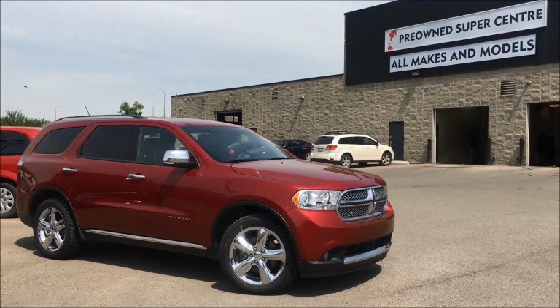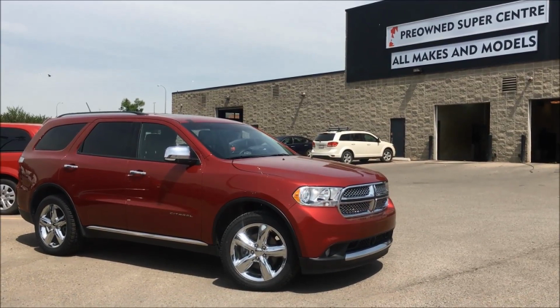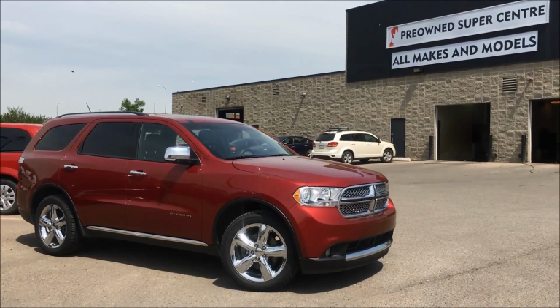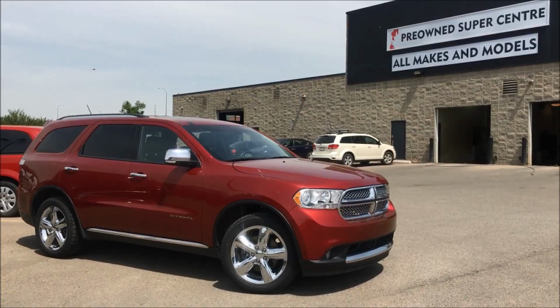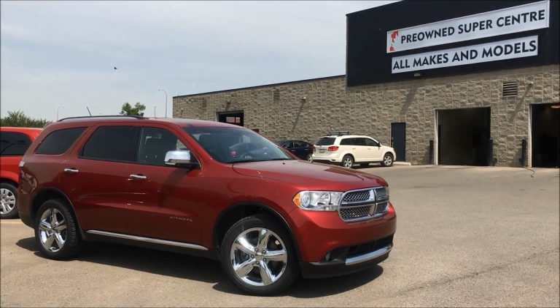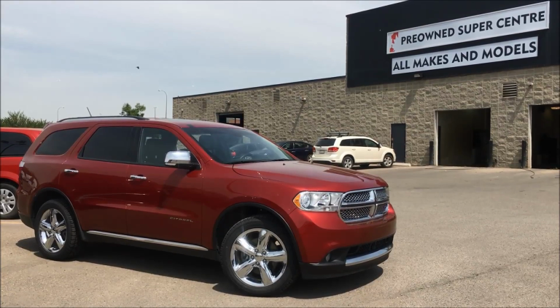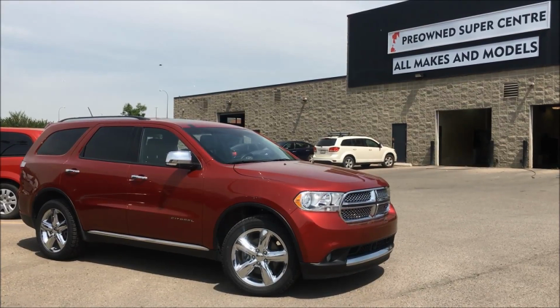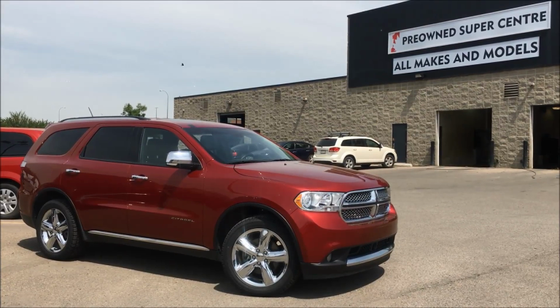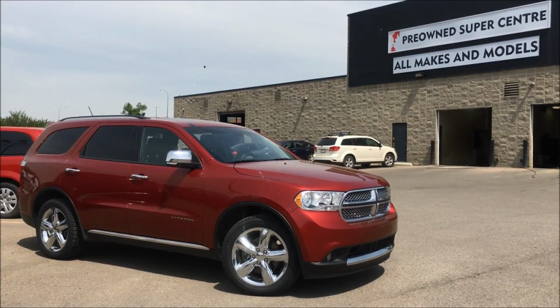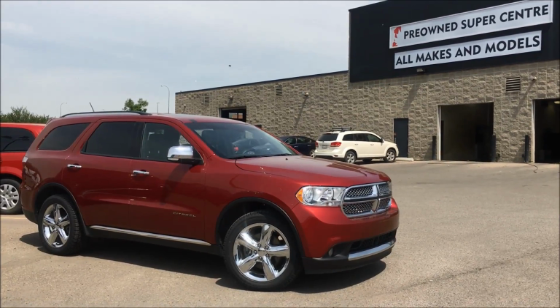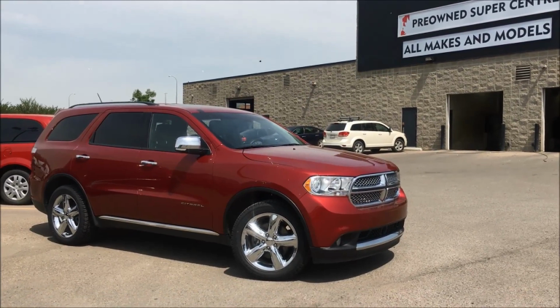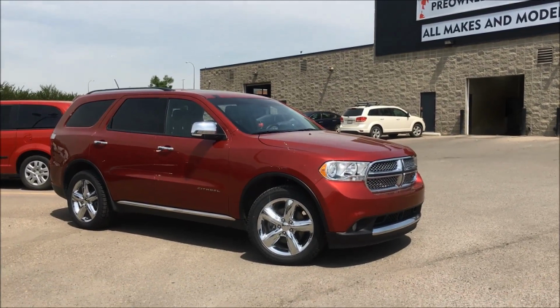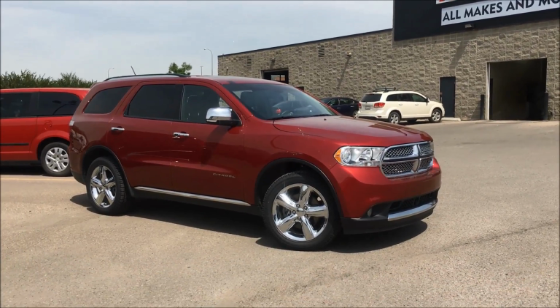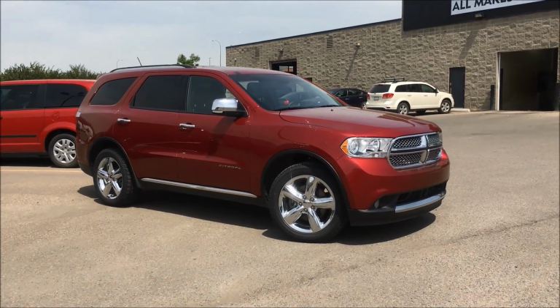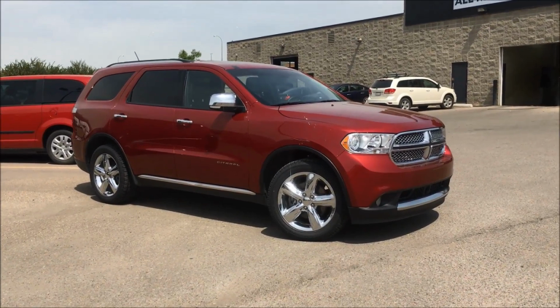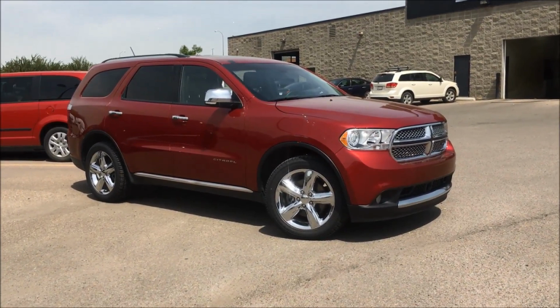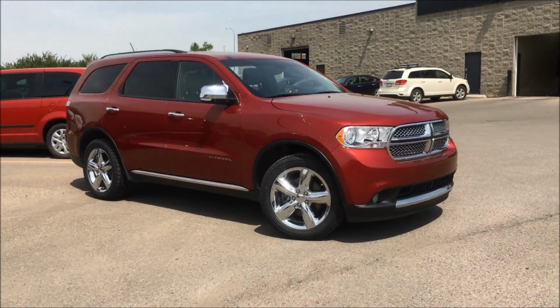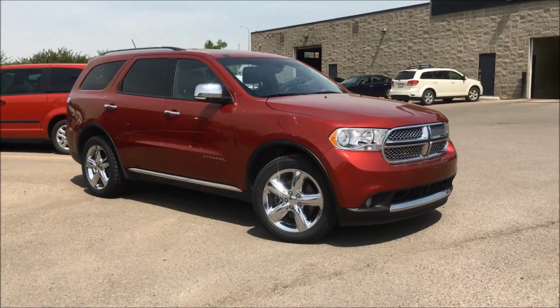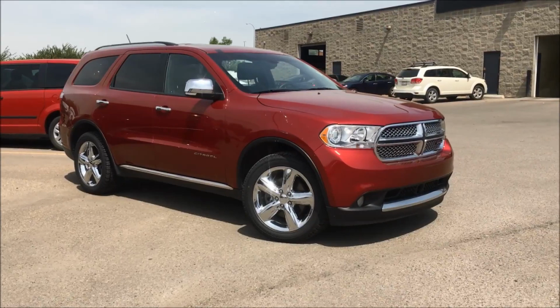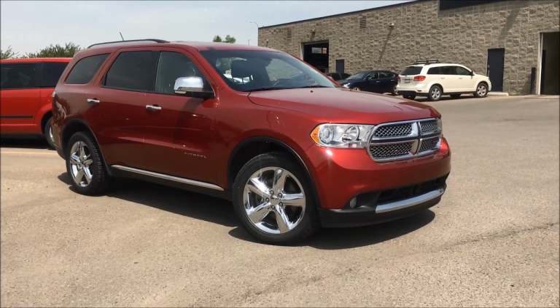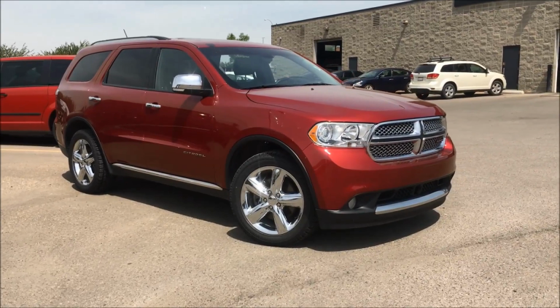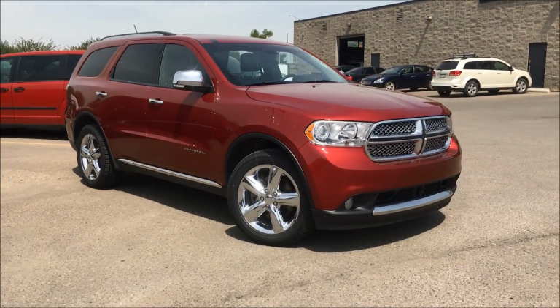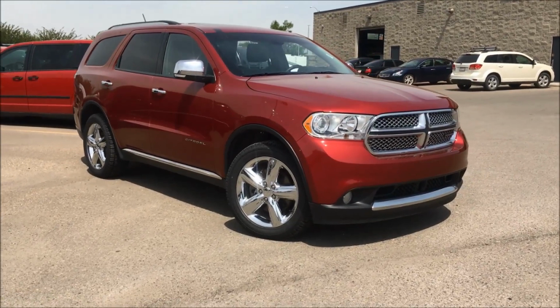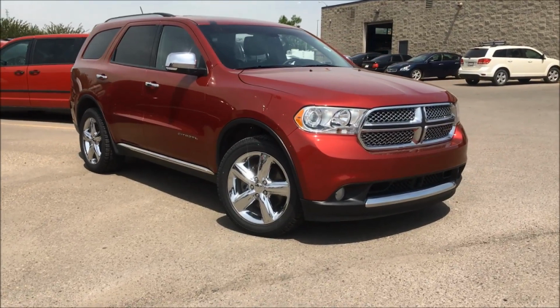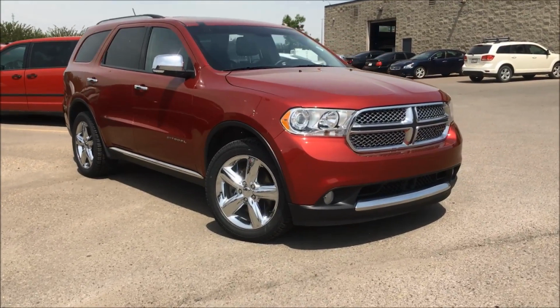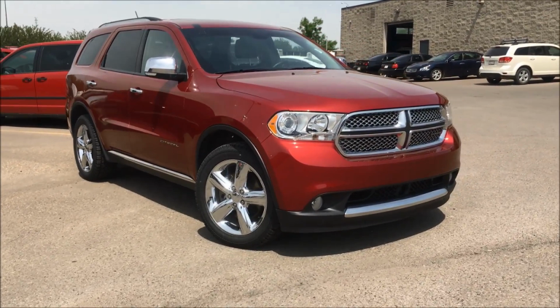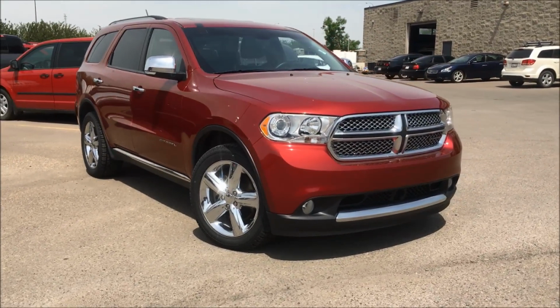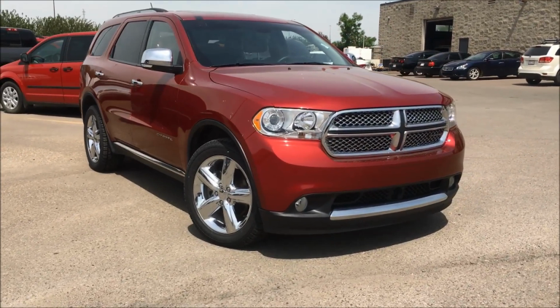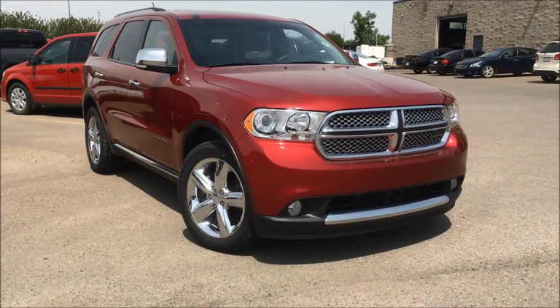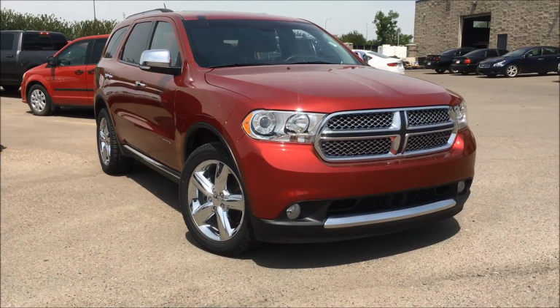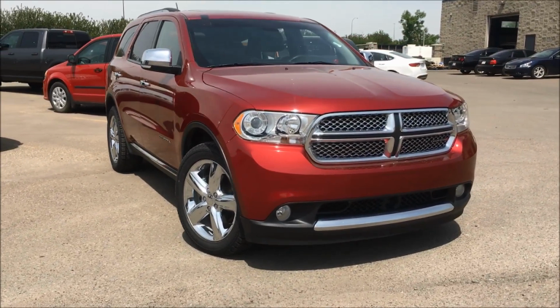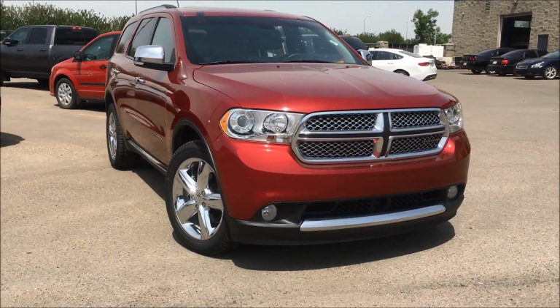Hey guys, what's up? Welcome to a beautiful day here at the Kersey Pre-Owned Supercenter. My name is Kim and I'm here to take you through this 2013 Dodge Durango Citadel in a deep cherry red crystal pearl.